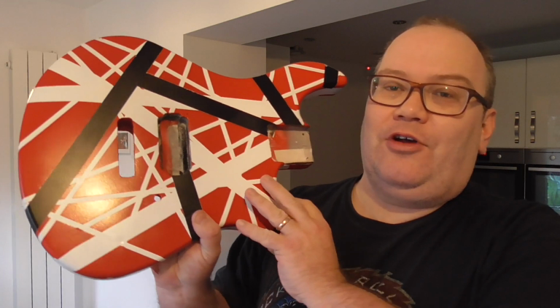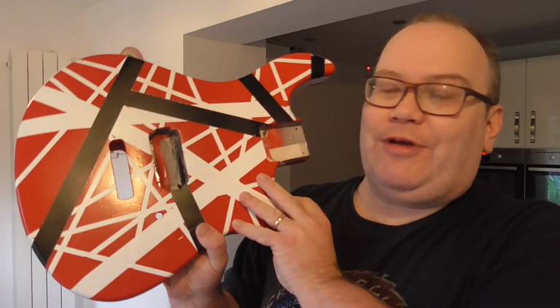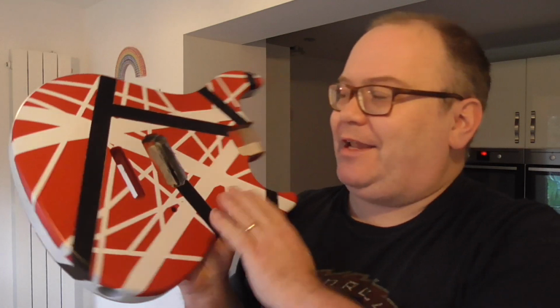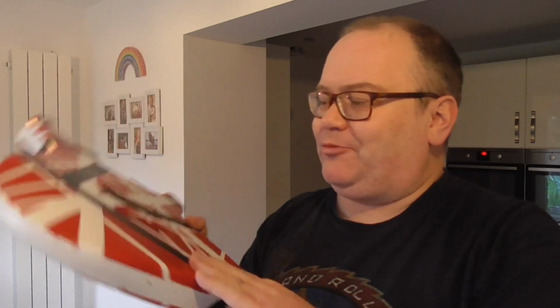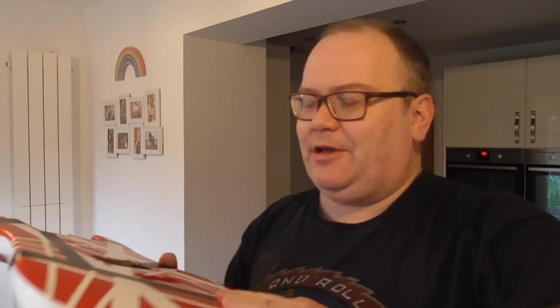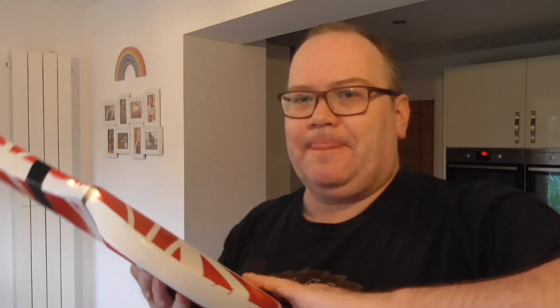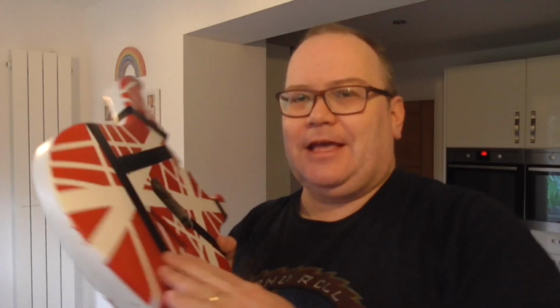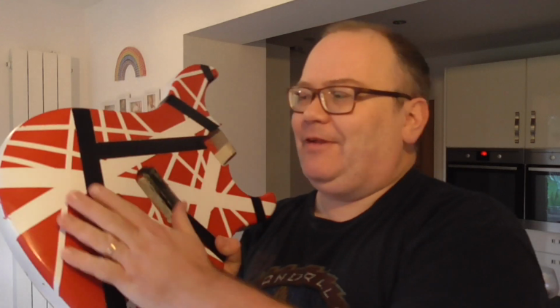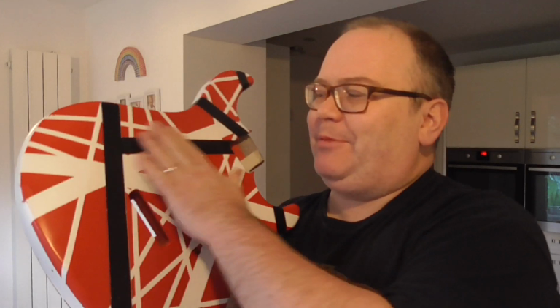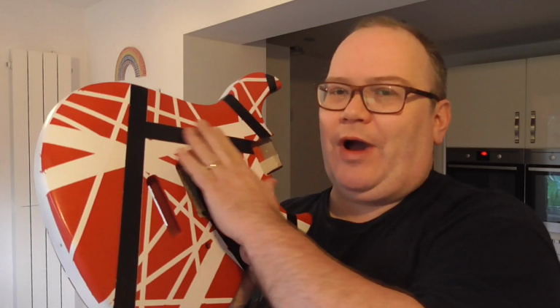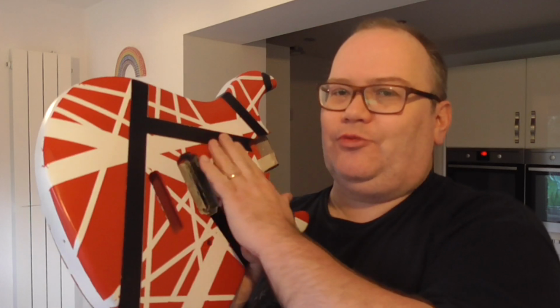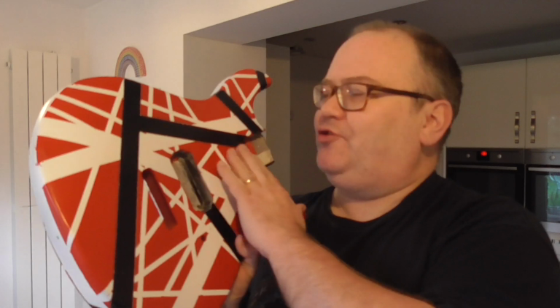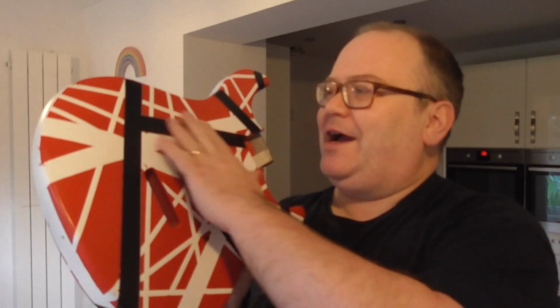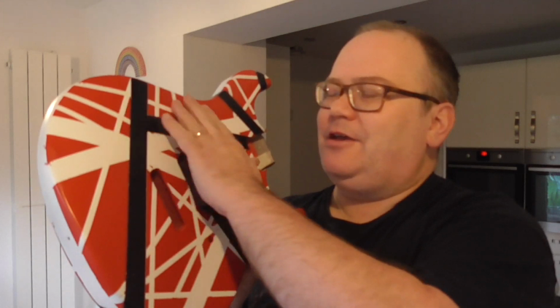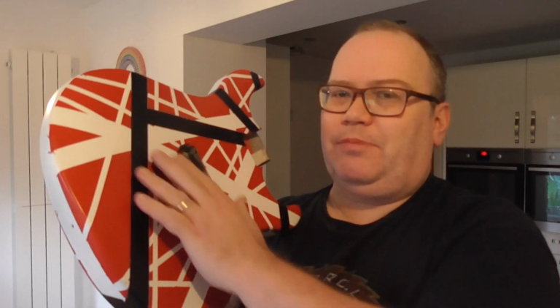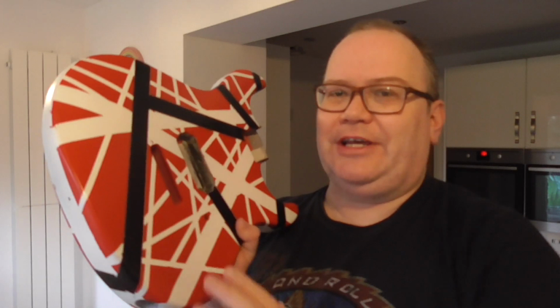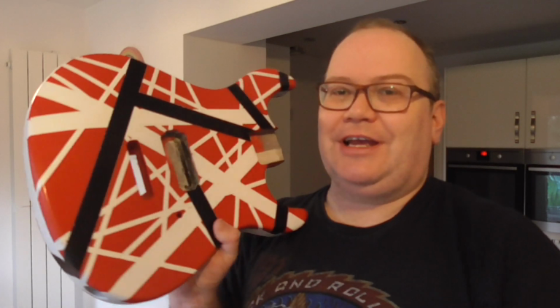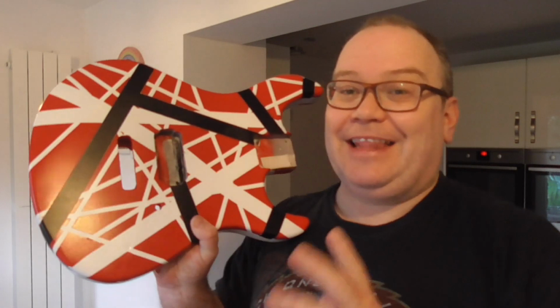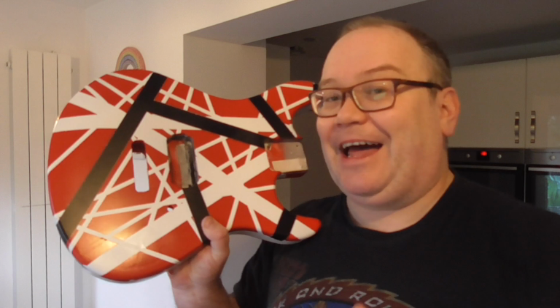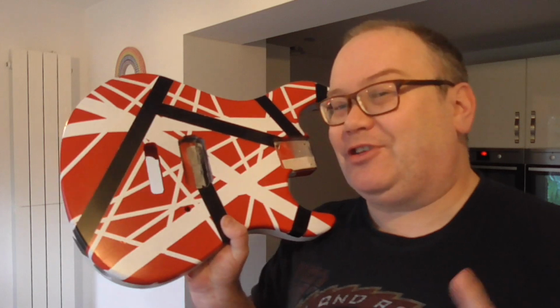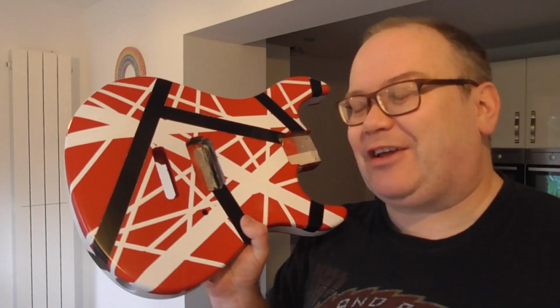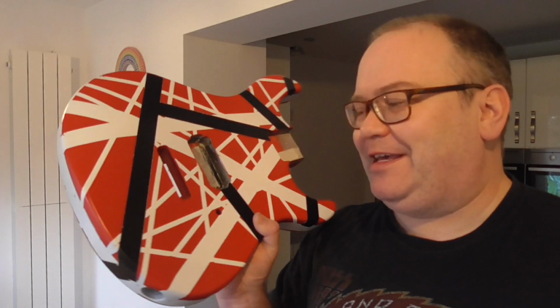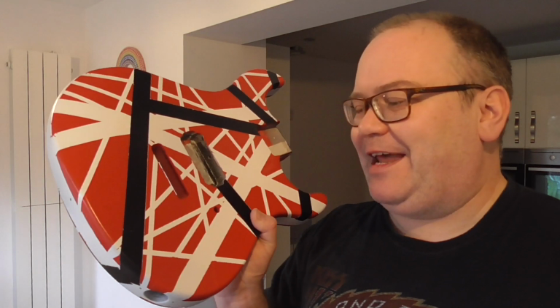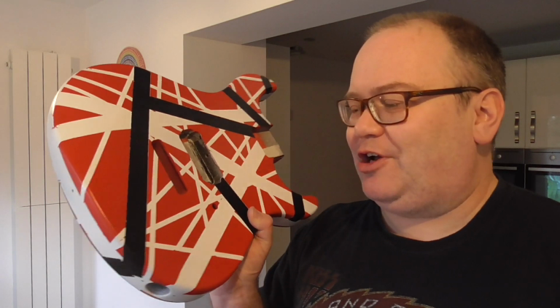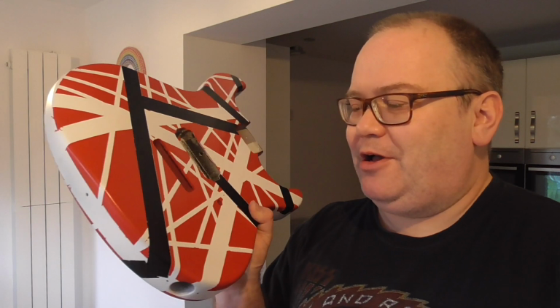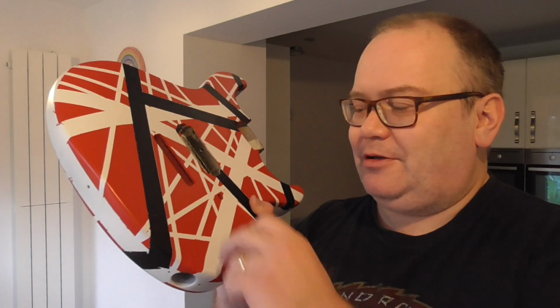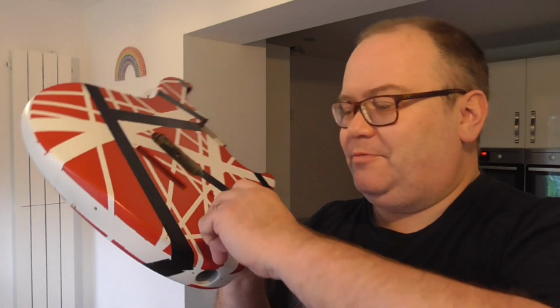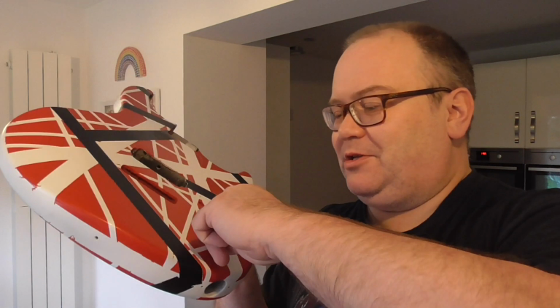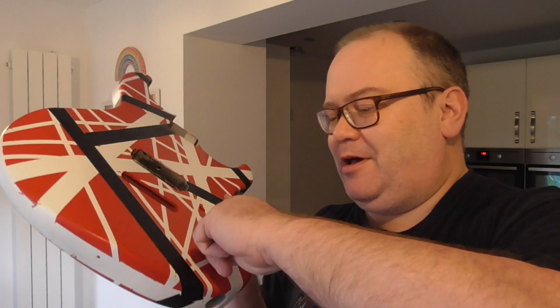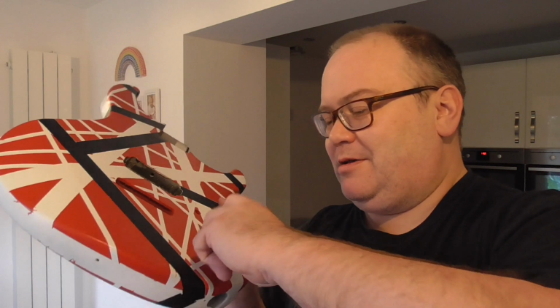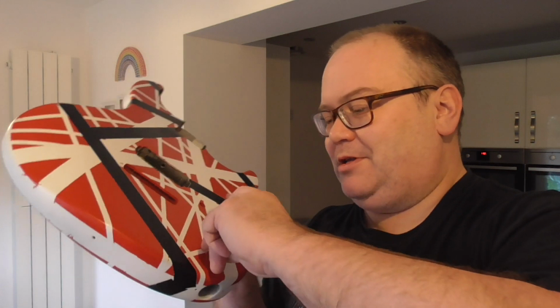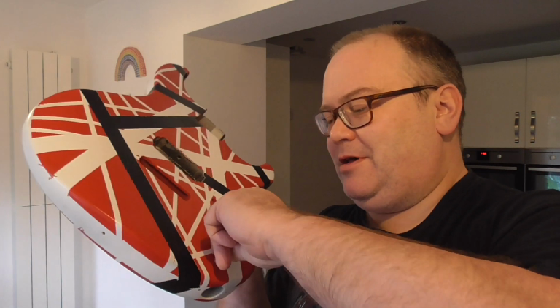Not quite ready yet. I am just going to give it a little bit of a wet and dry polish then lacquer it. So lacquering it is the next job. Oh, missed a bit there.